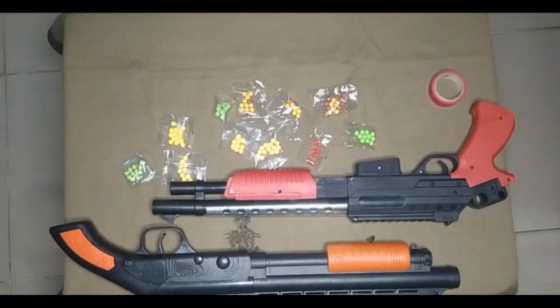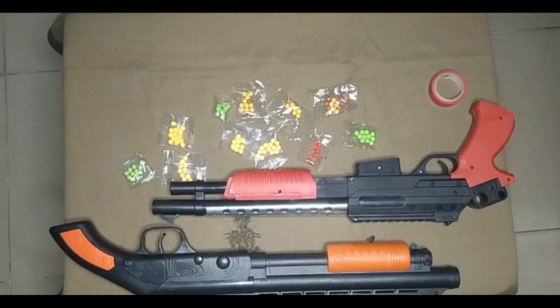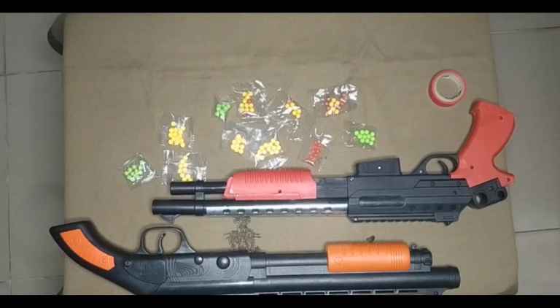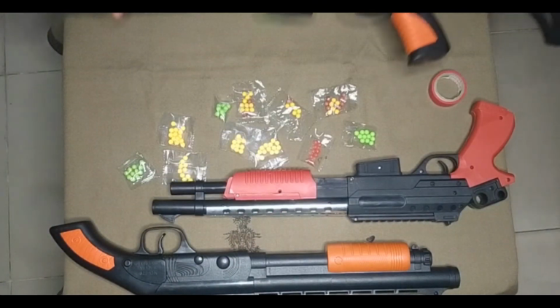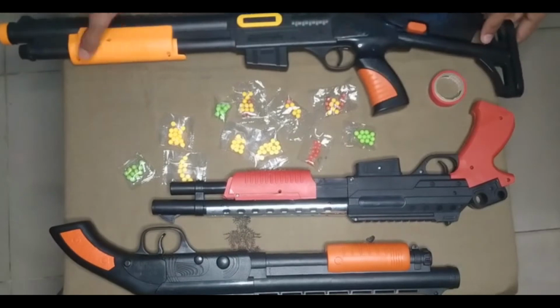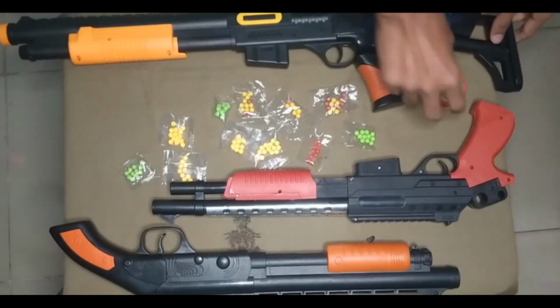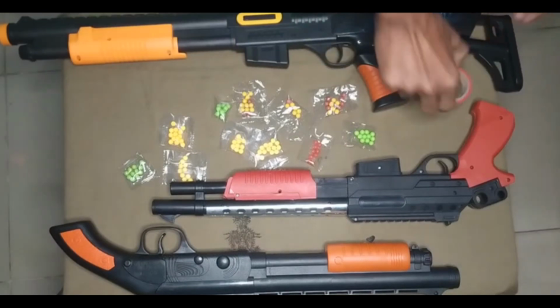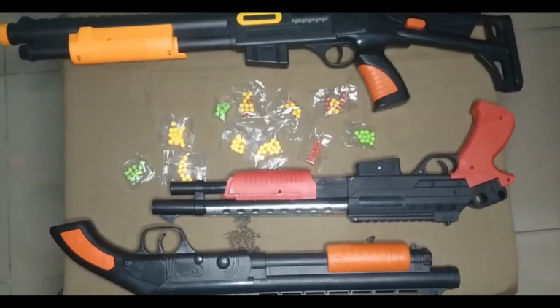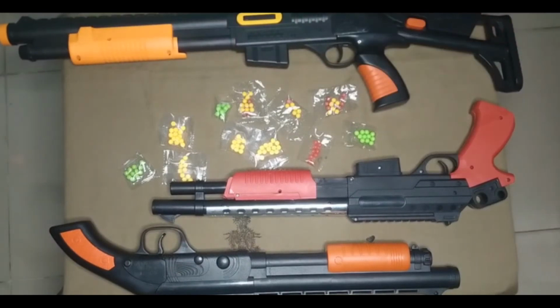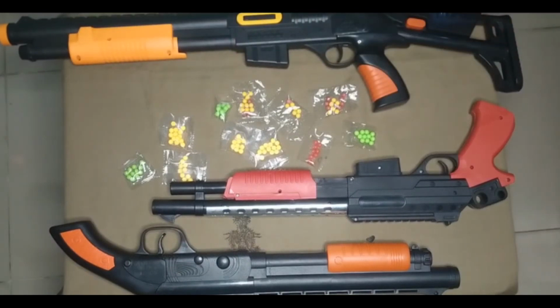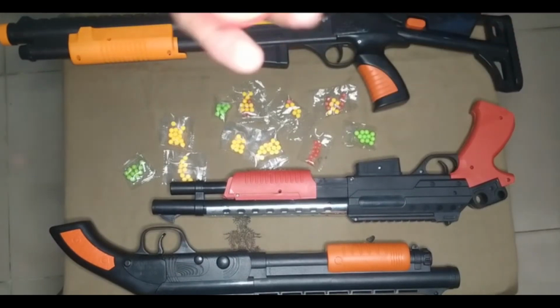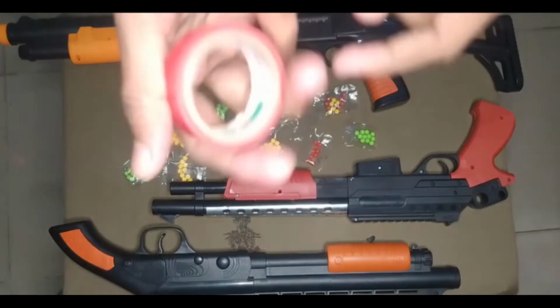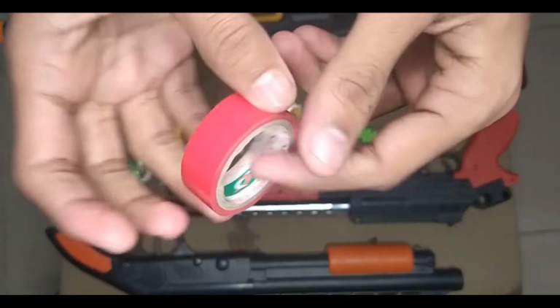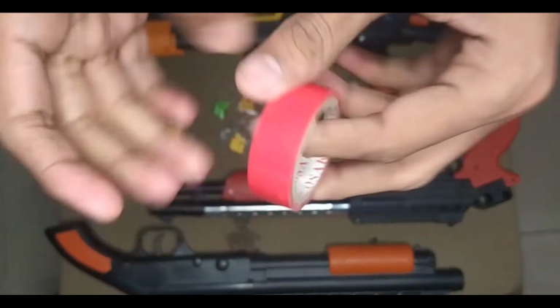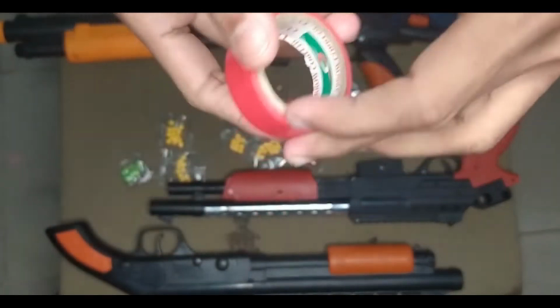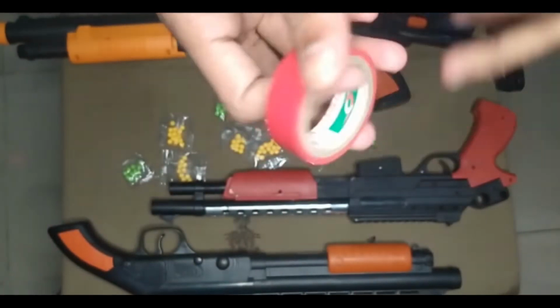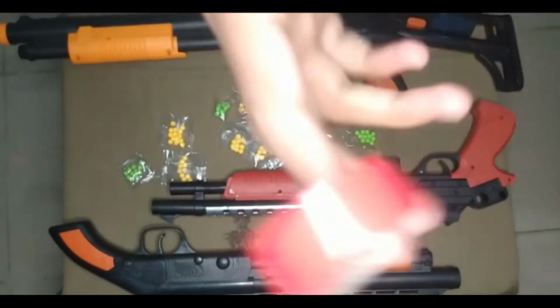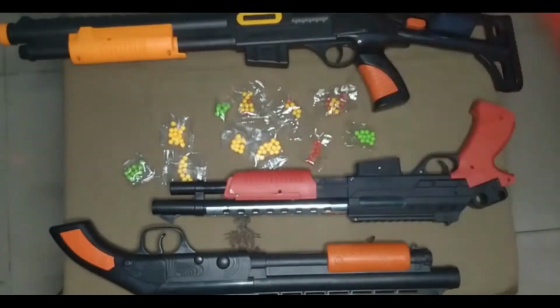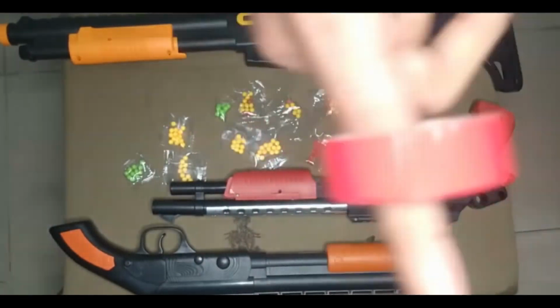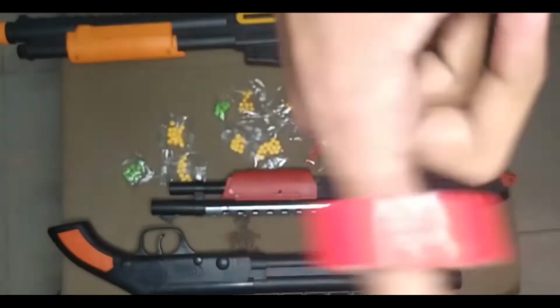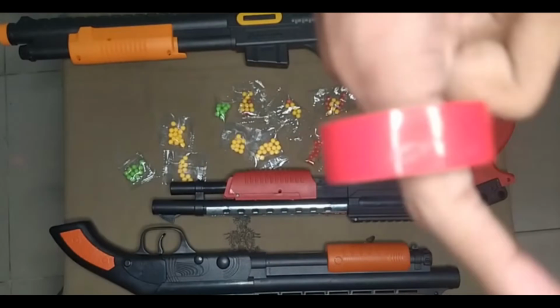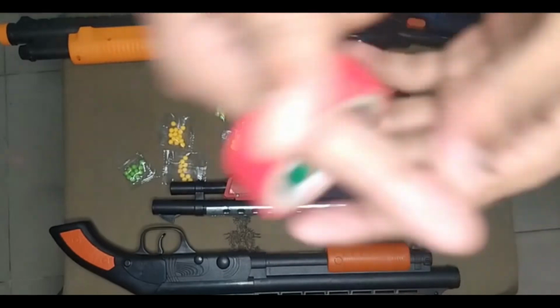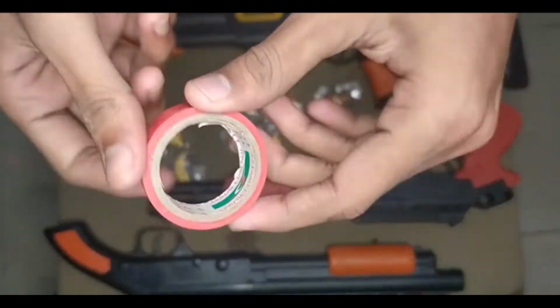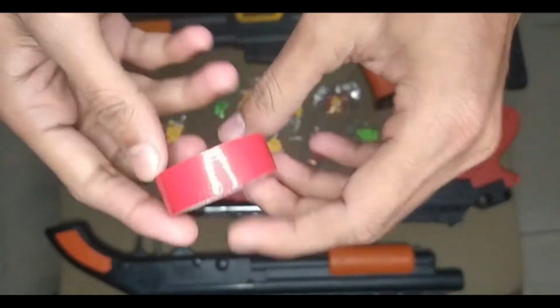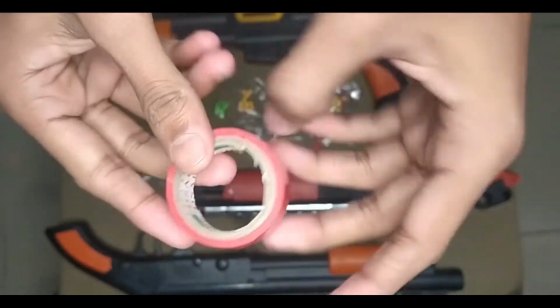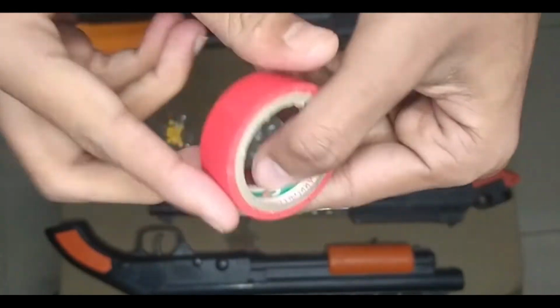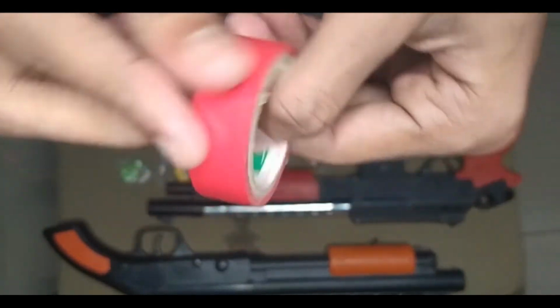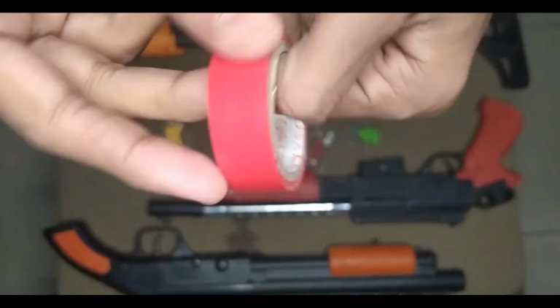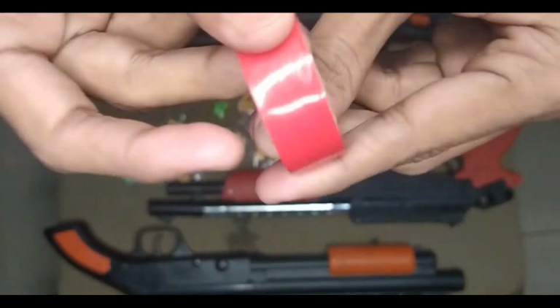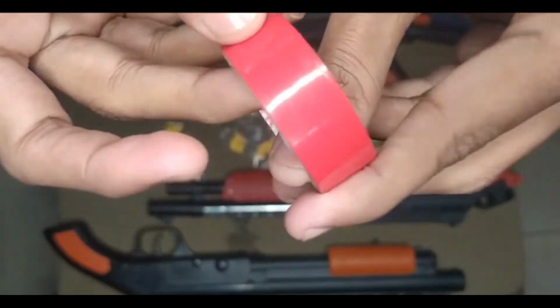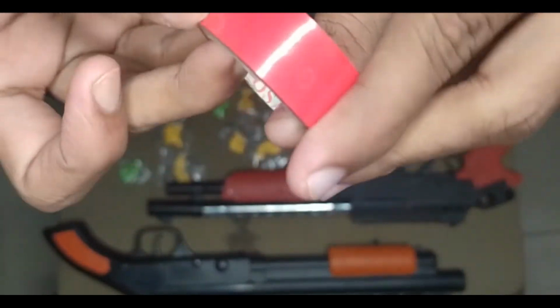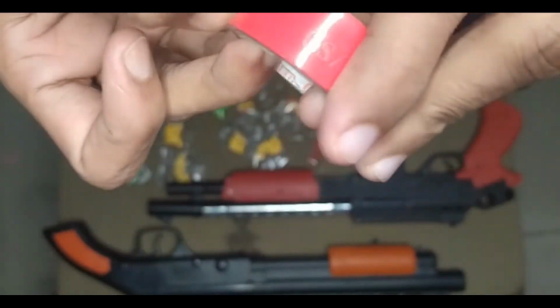Then guys, I can show you this costume — this is a red color costume. Oh yeah, red color costume.